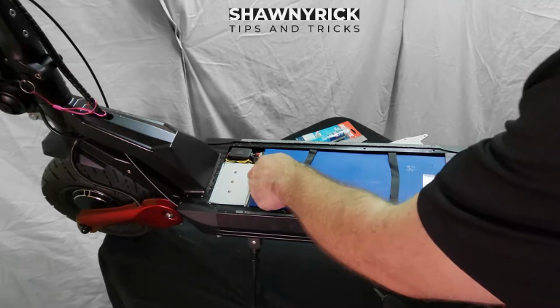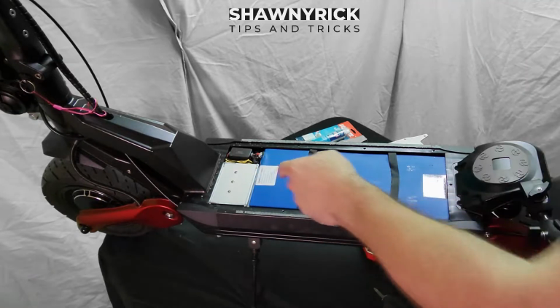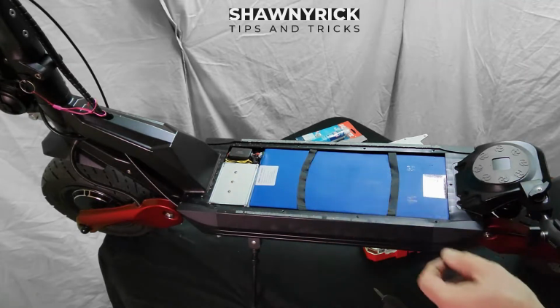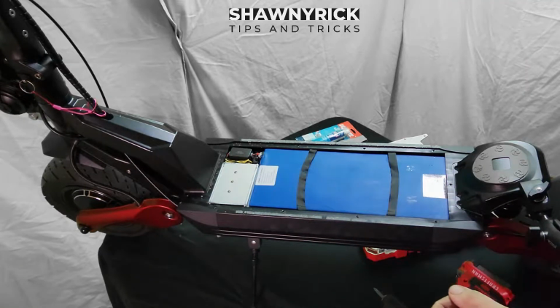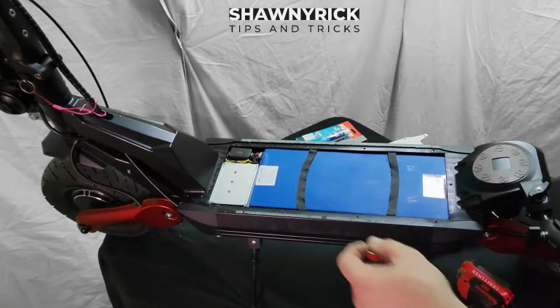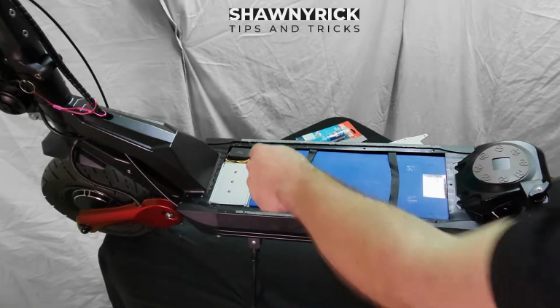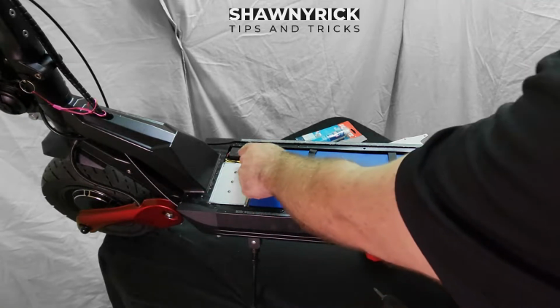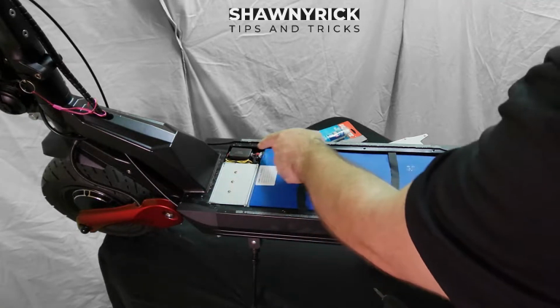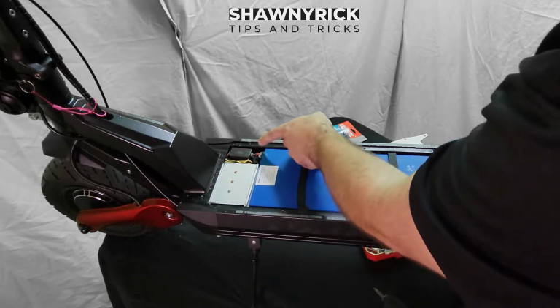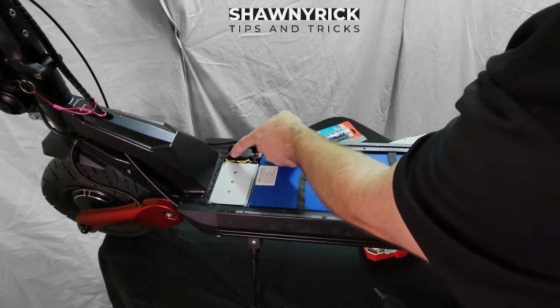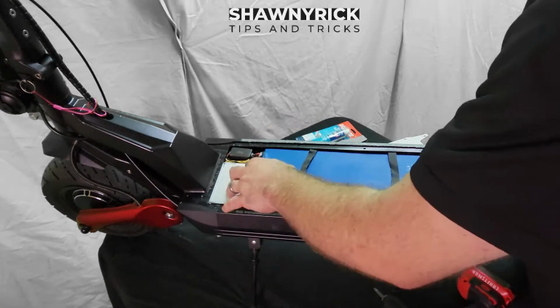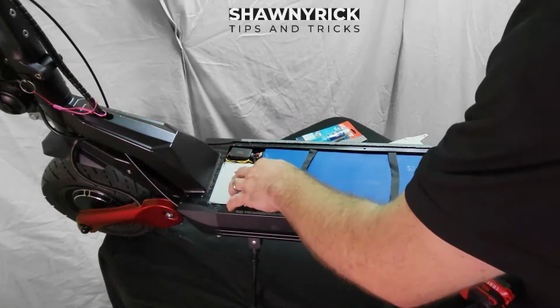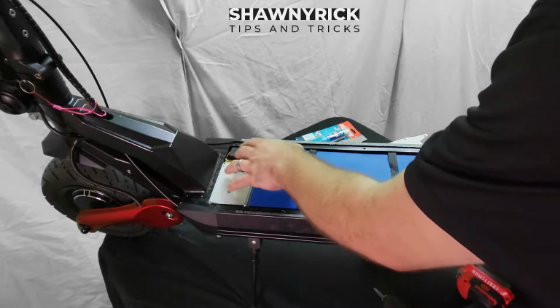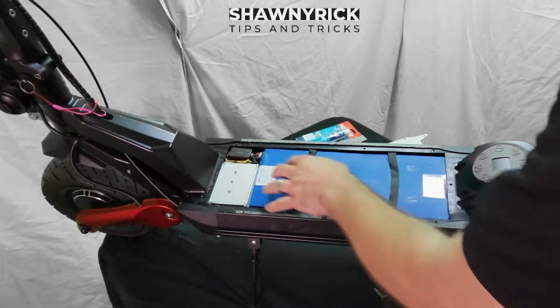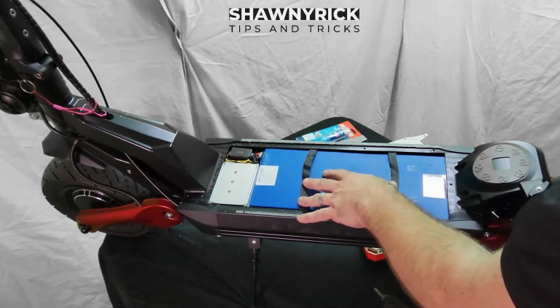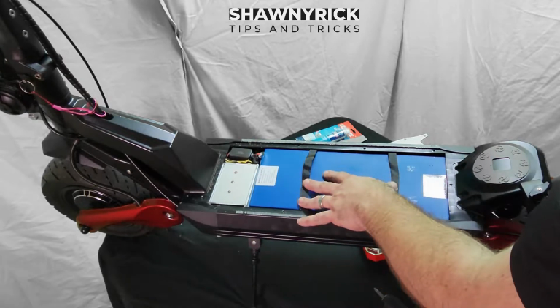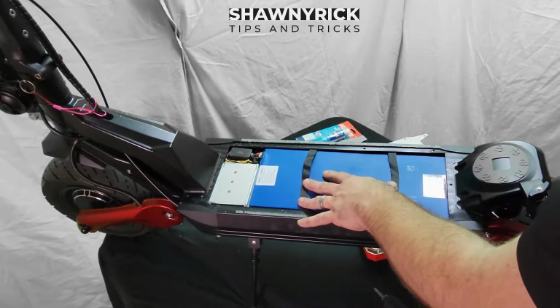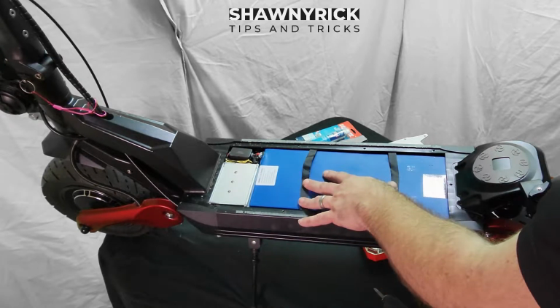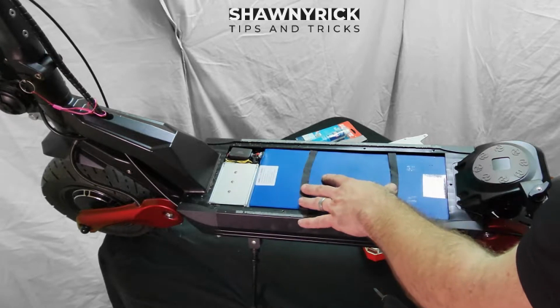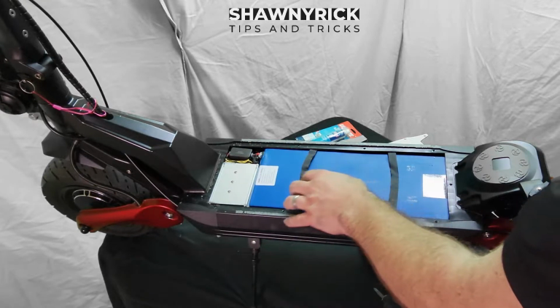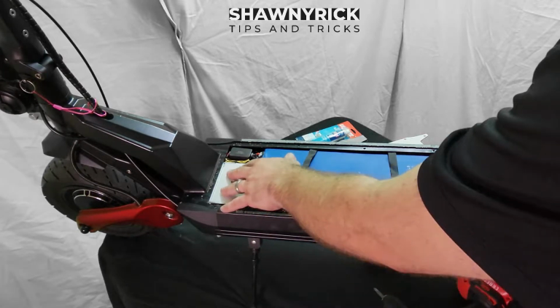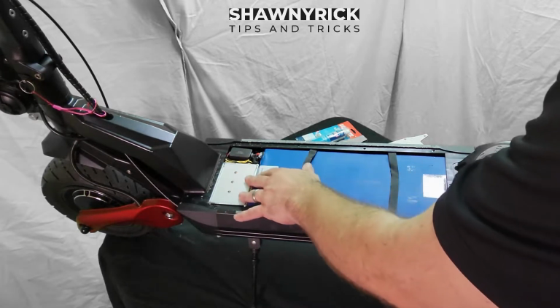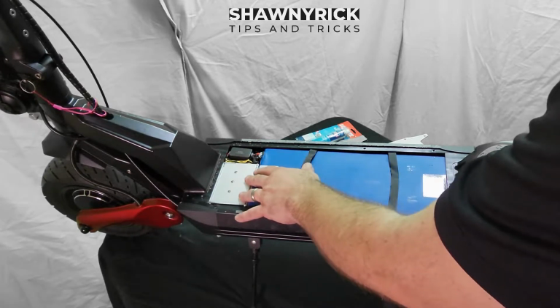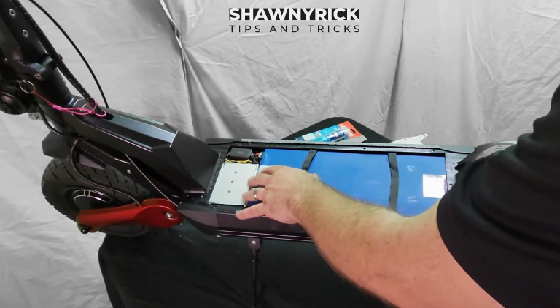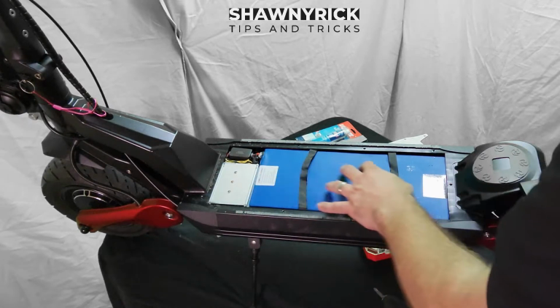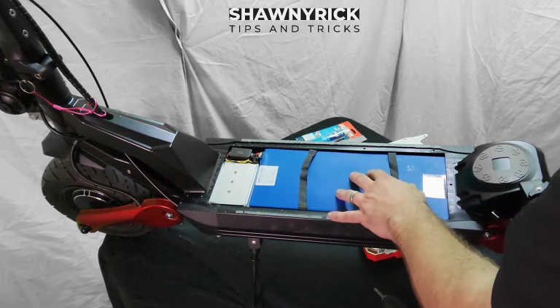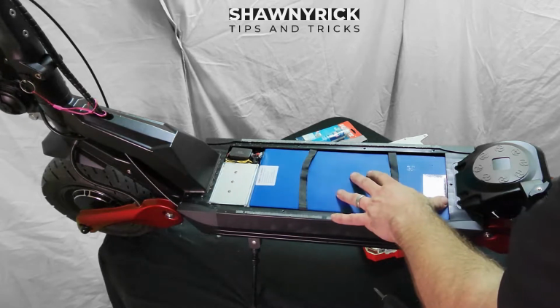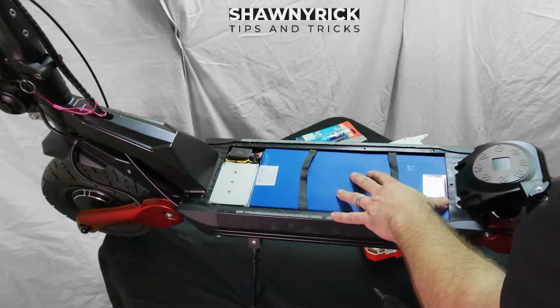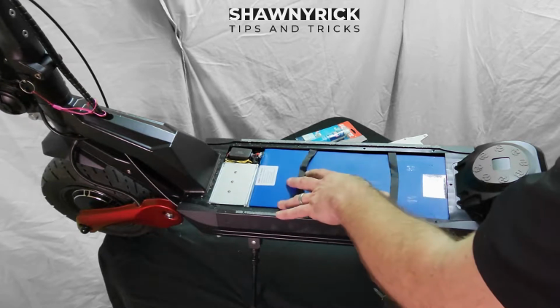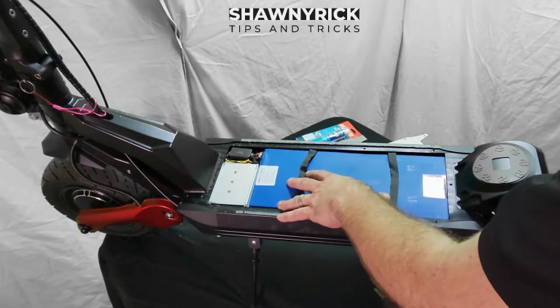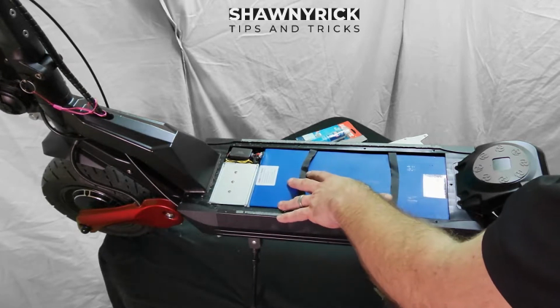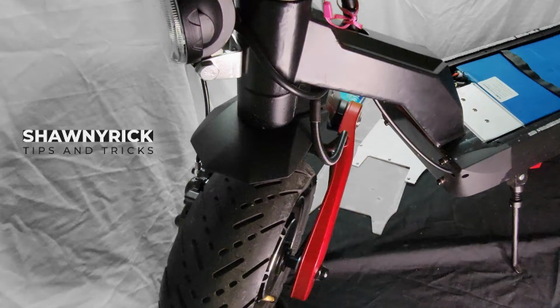They really have simplified everything. It's tucked in there a lot better and a lot cleaner than the Eagle One is. The controller is also tucked in very nicely too, and the battery sits in there very nicely.